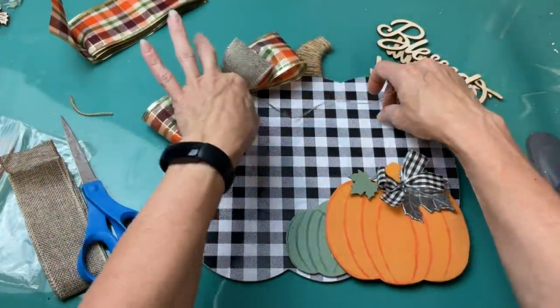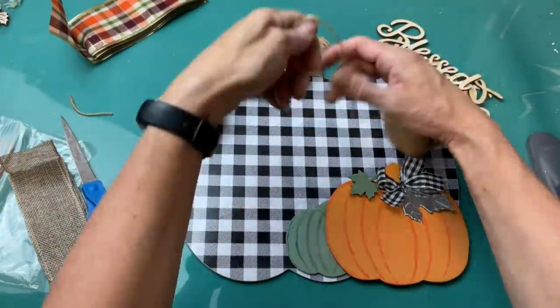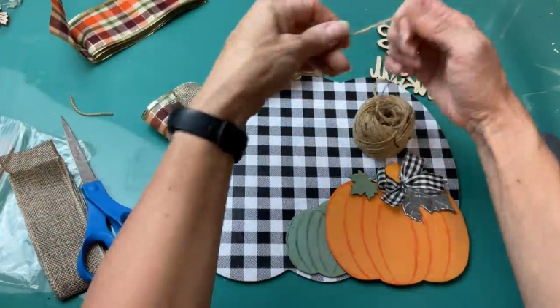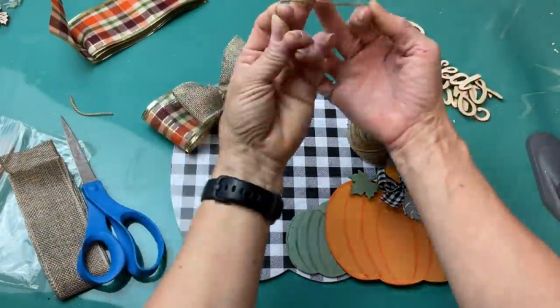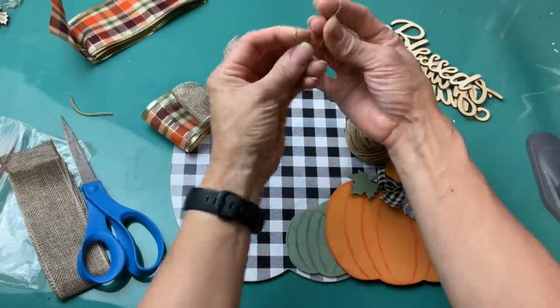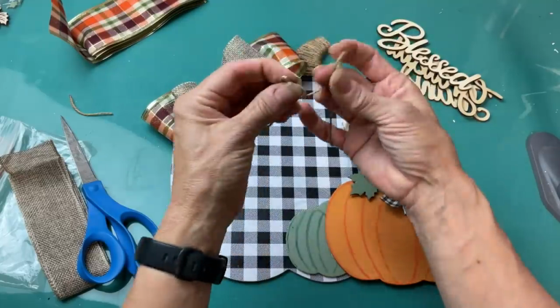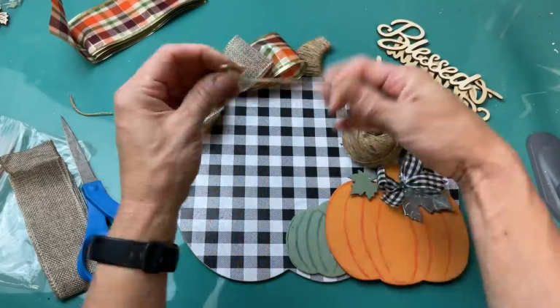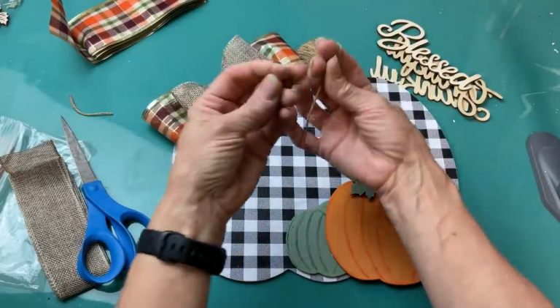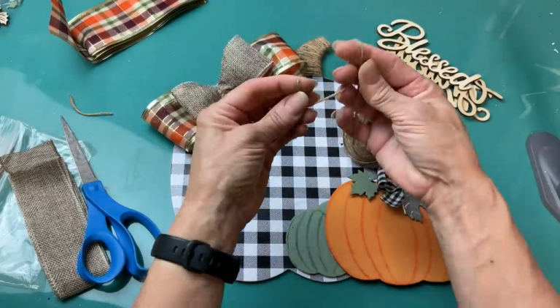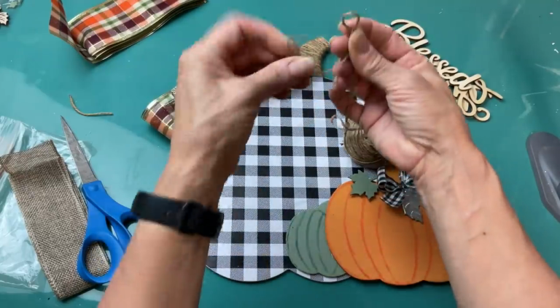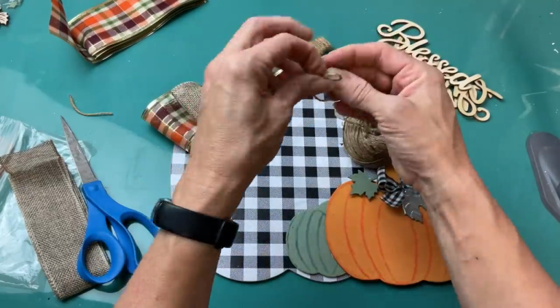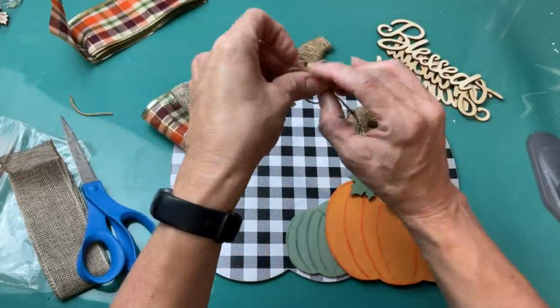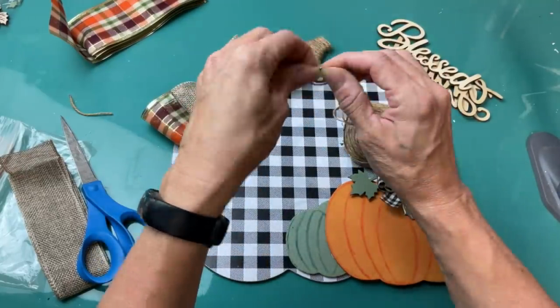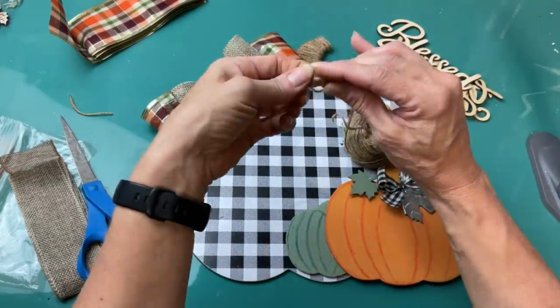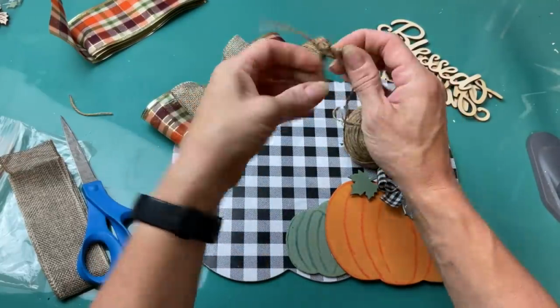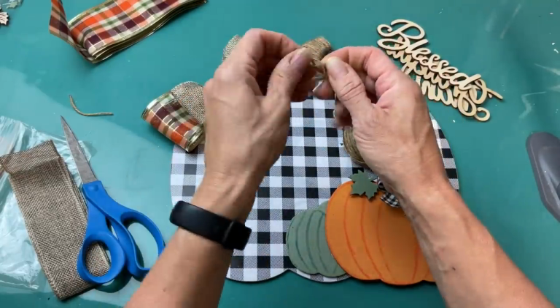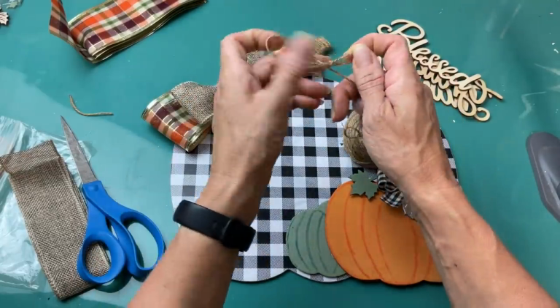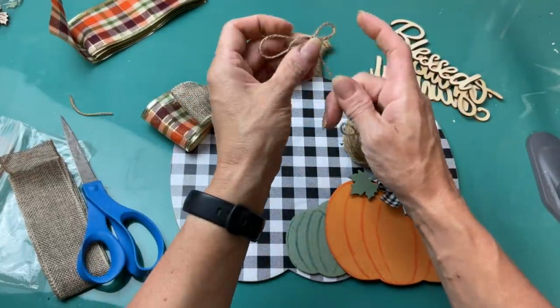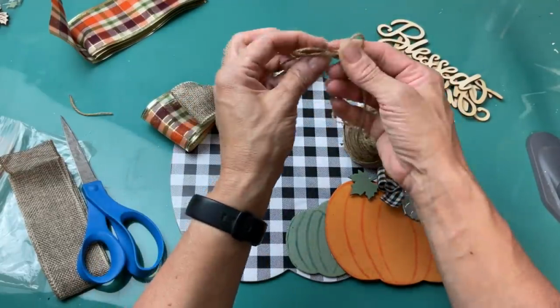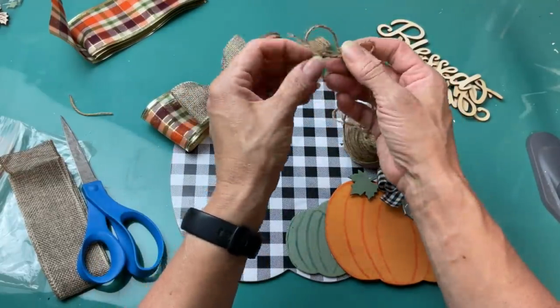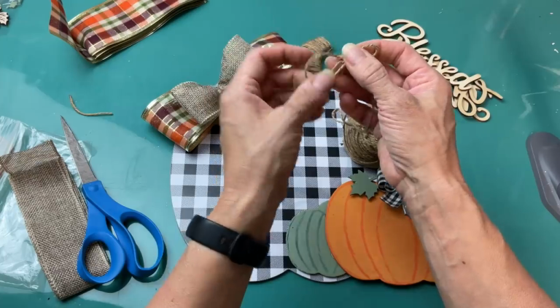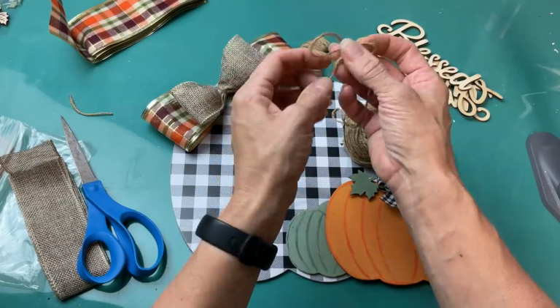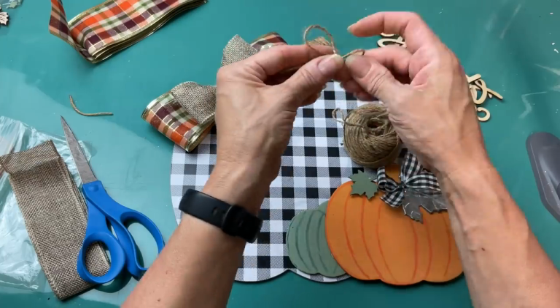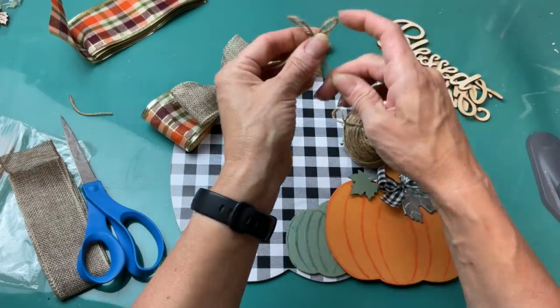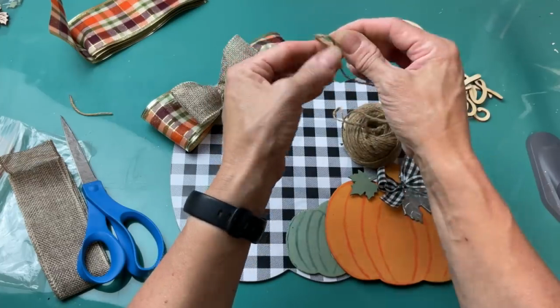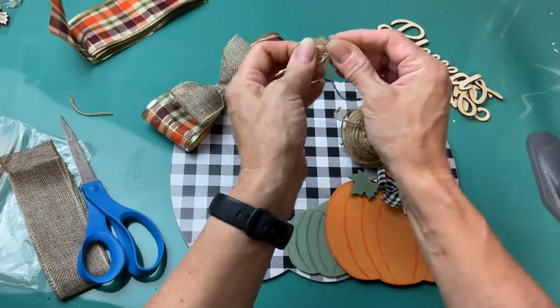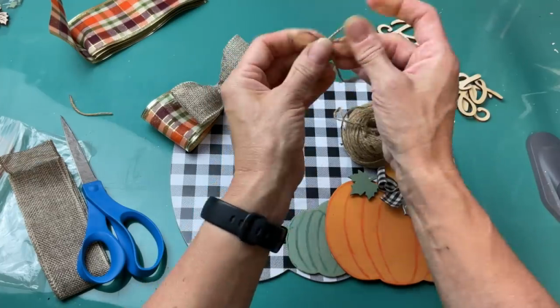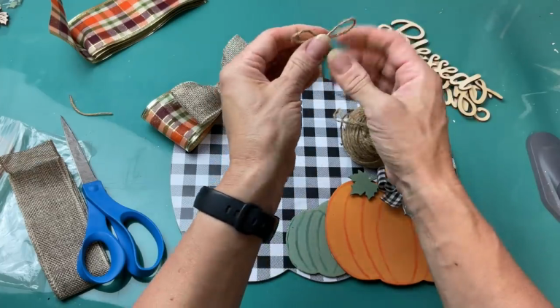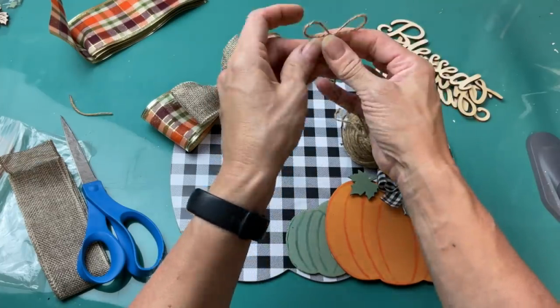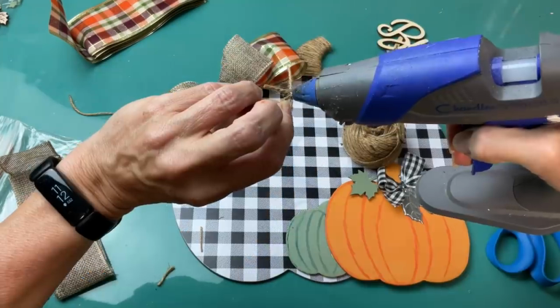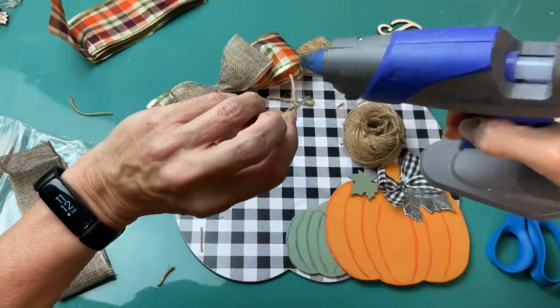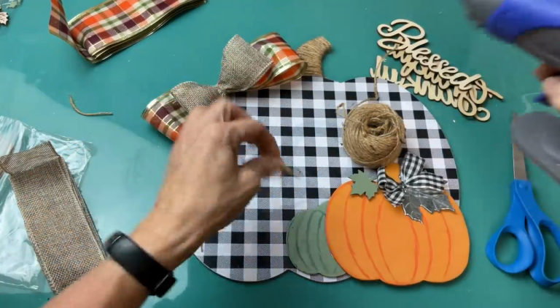I'm going to take some jute twine and tie a tiny little bow that I'm going to glue onto my green pumpkin just to give that a little something at the top.